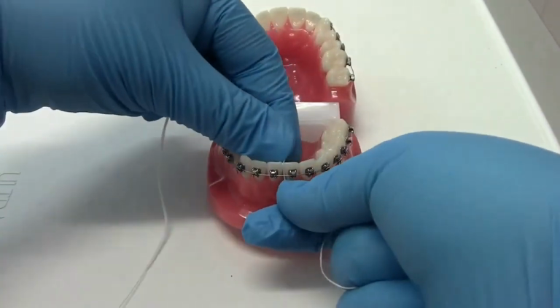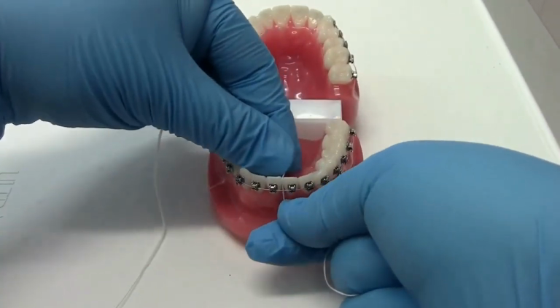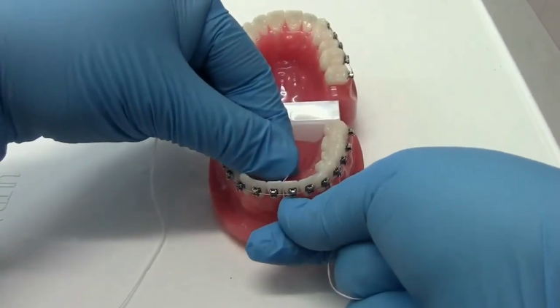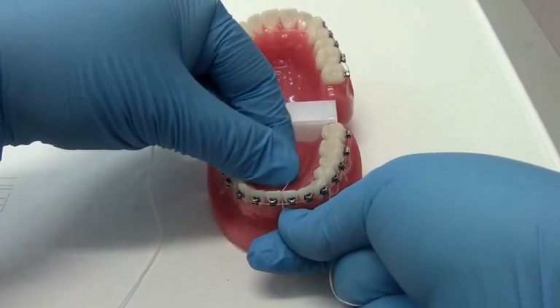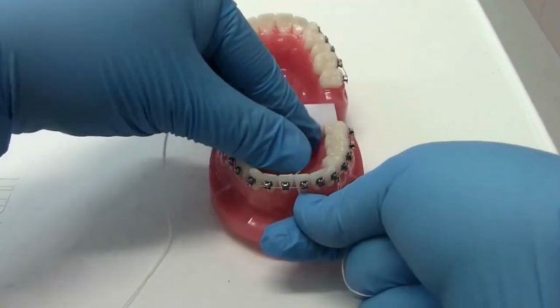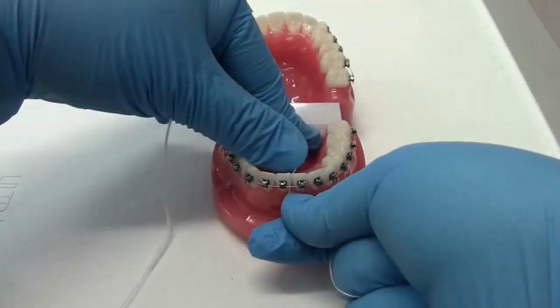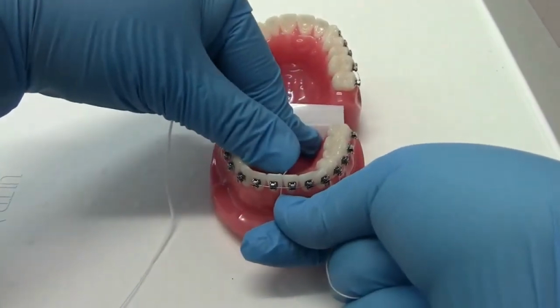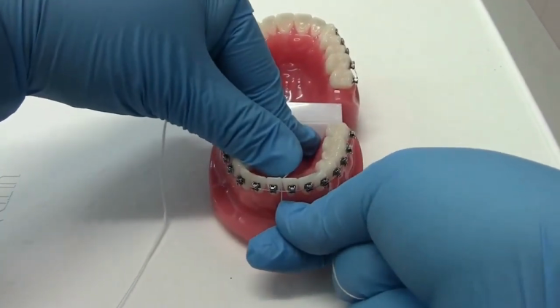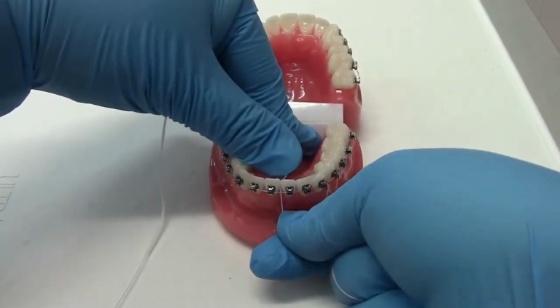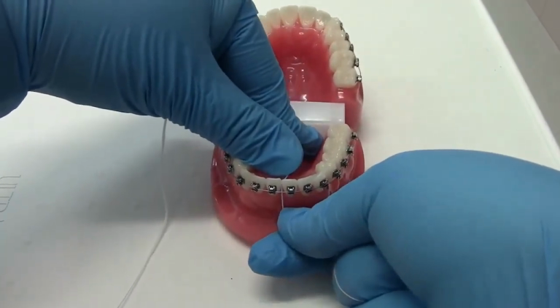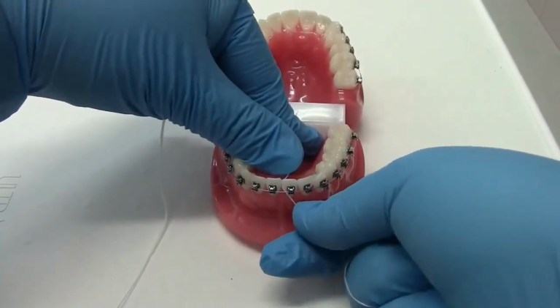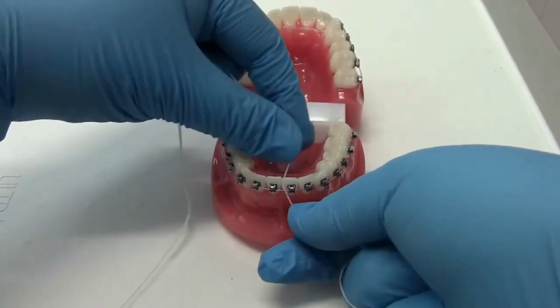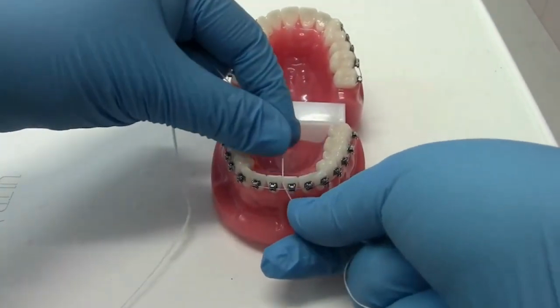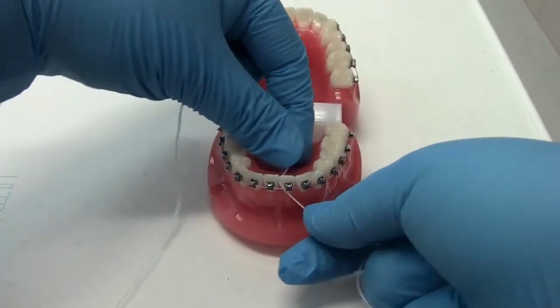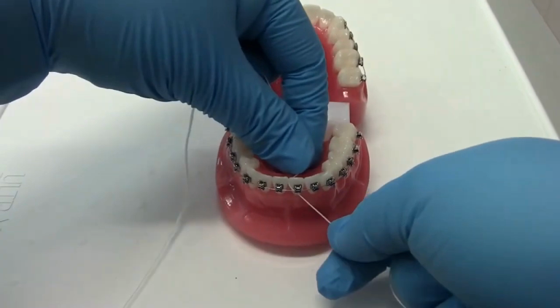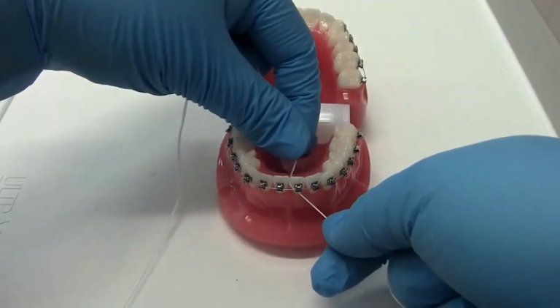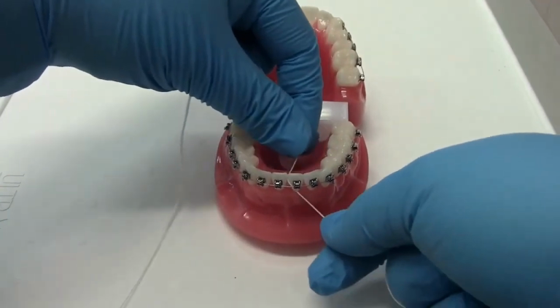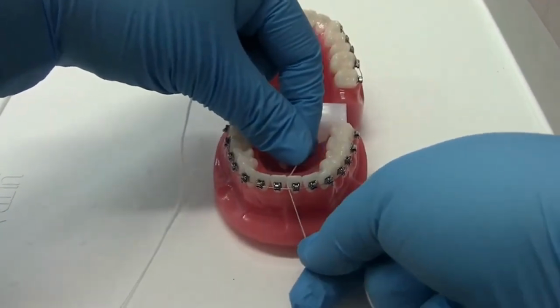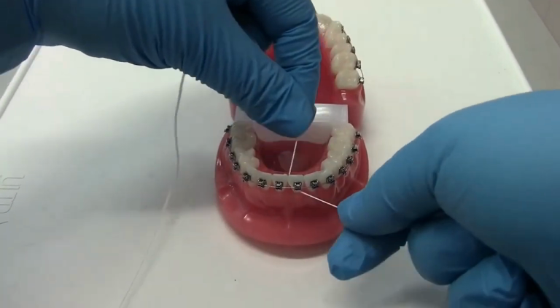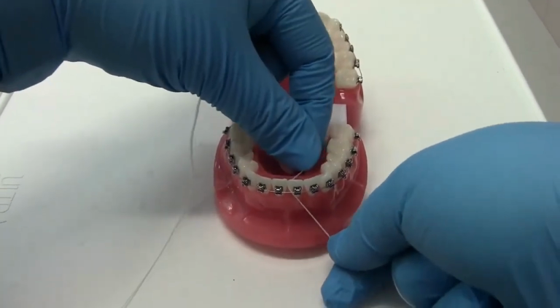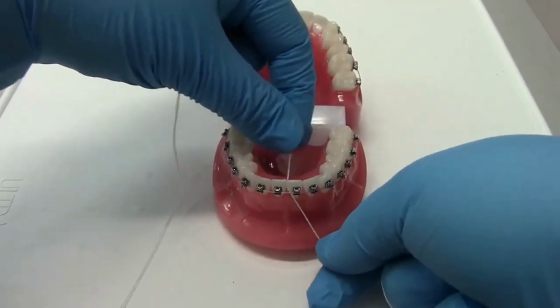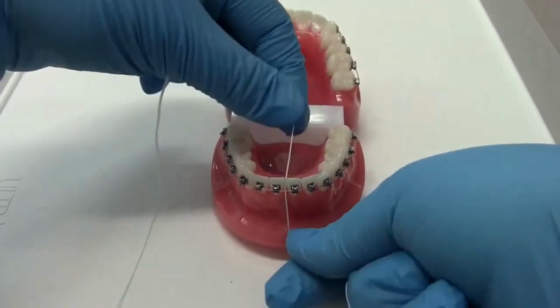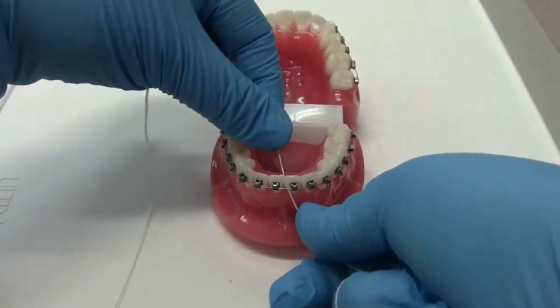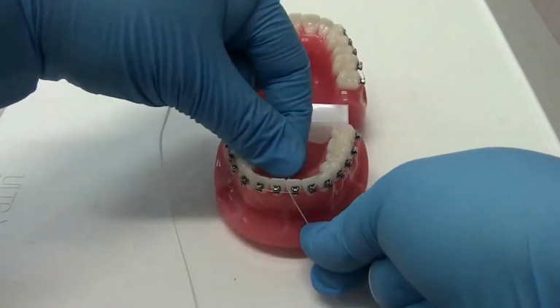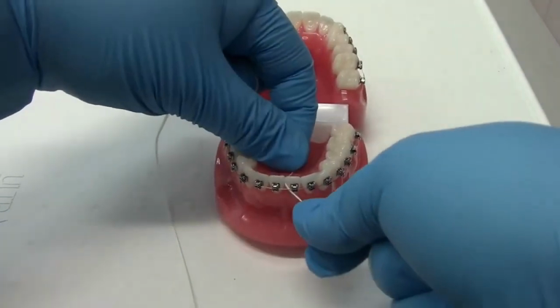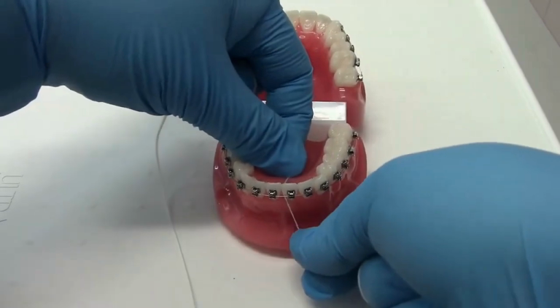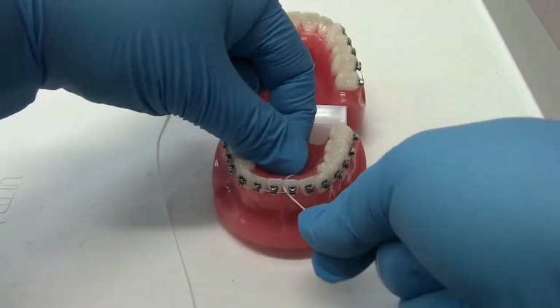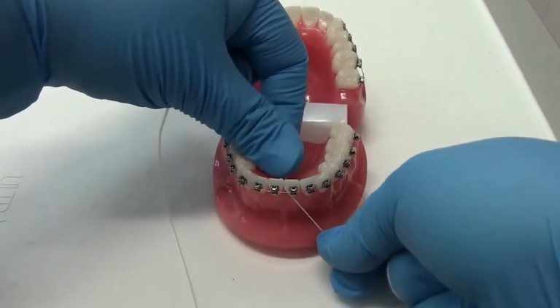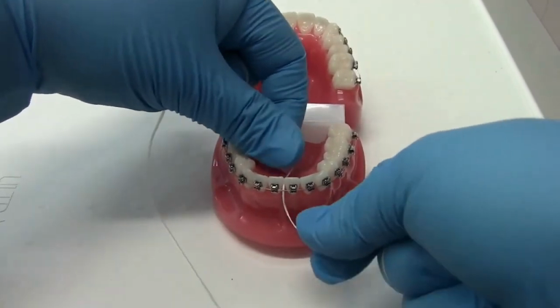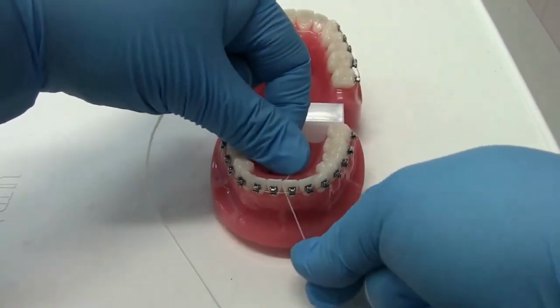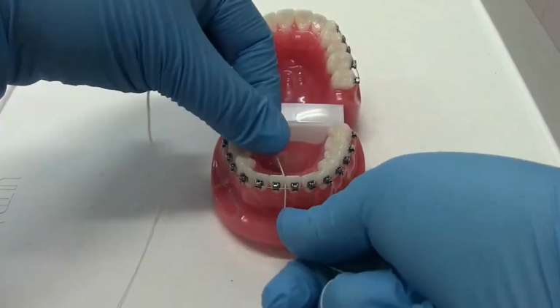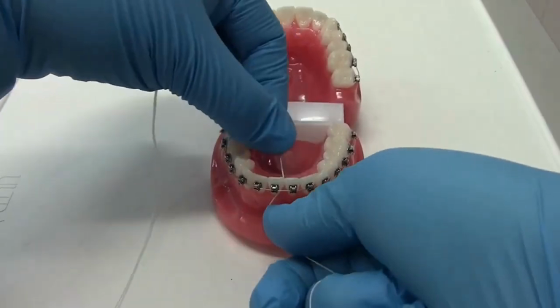Gently slide the floss through to contact between two teeth, and then wrap the floss around one tooth in the shape of the letter C. Gently move the floss in and out, up and down to ensure that you clean under the gum line.